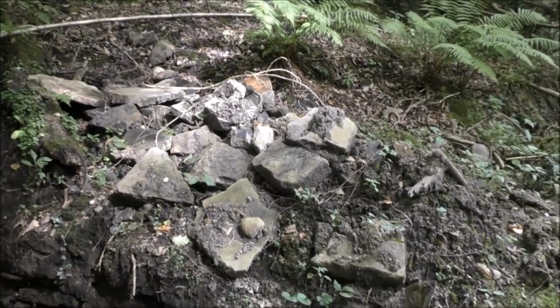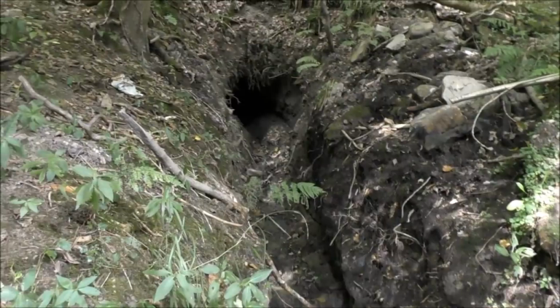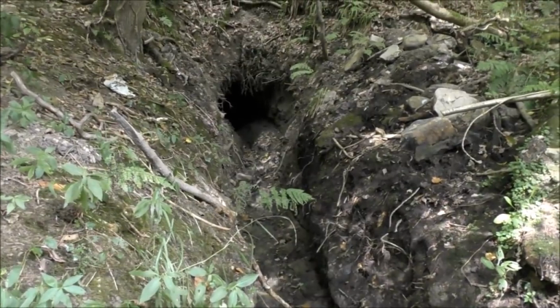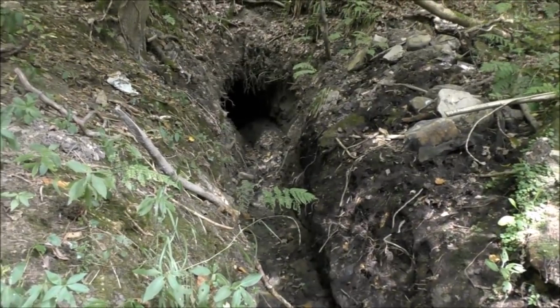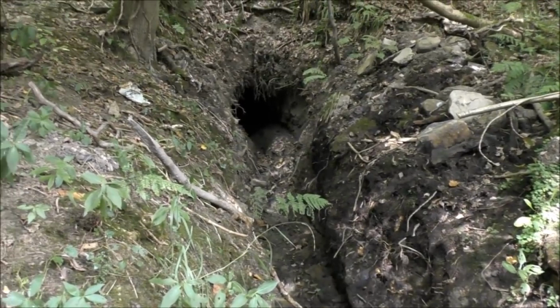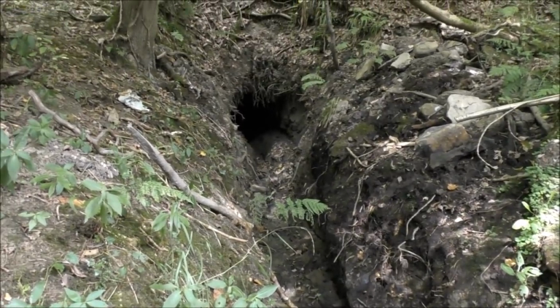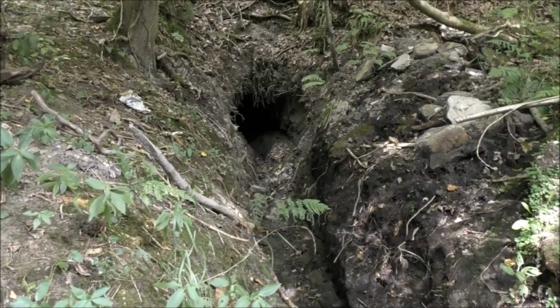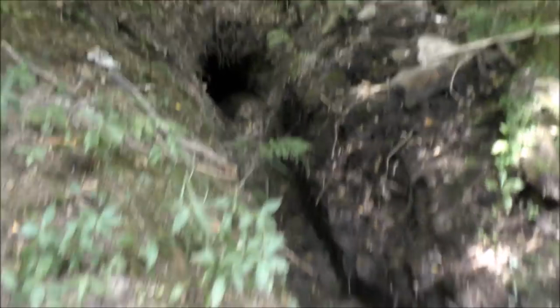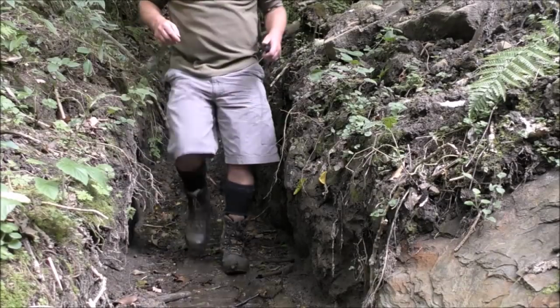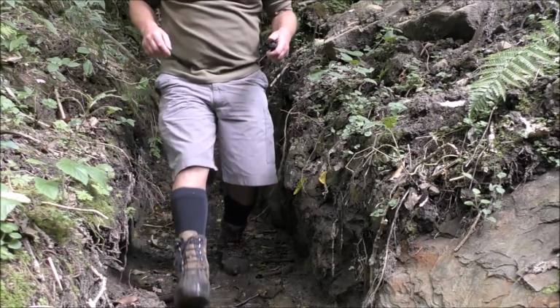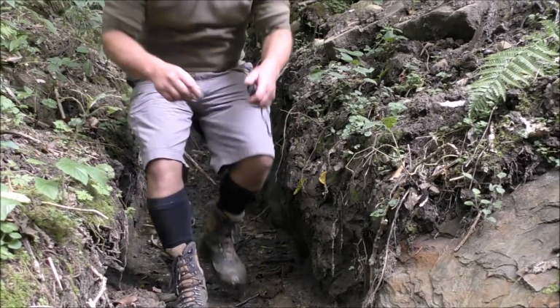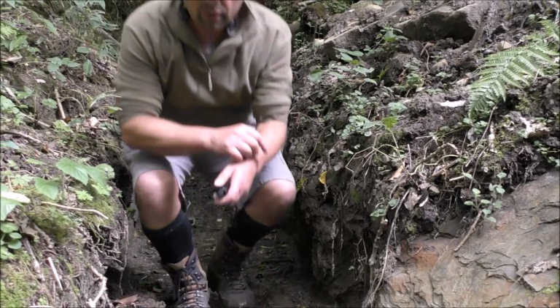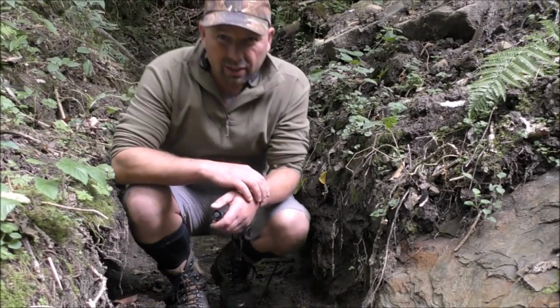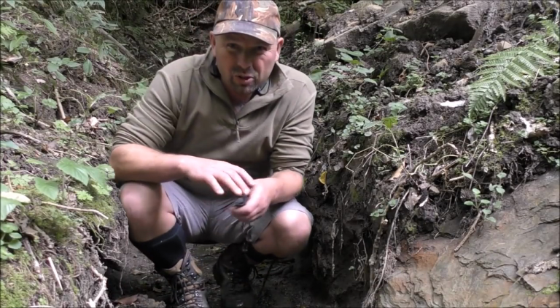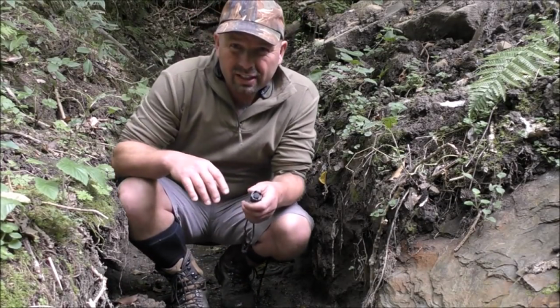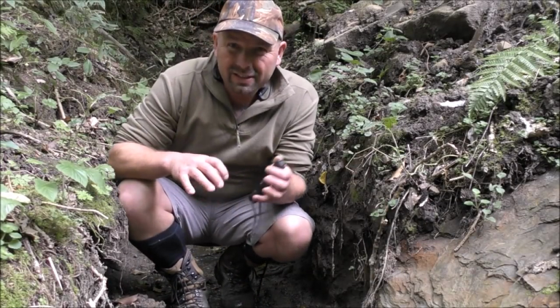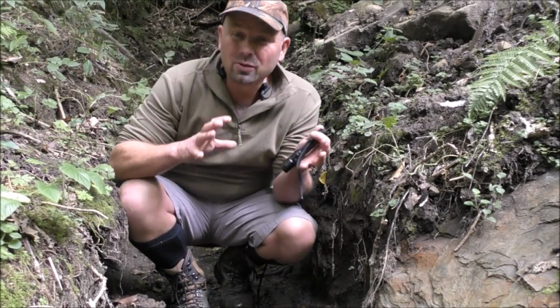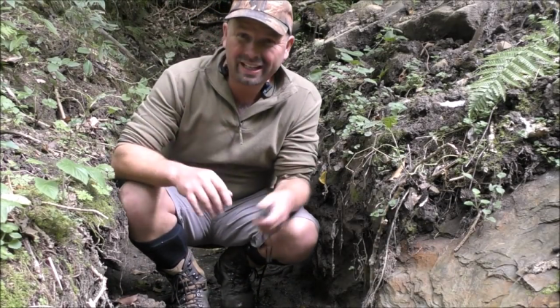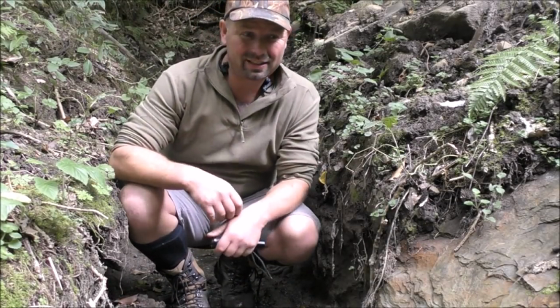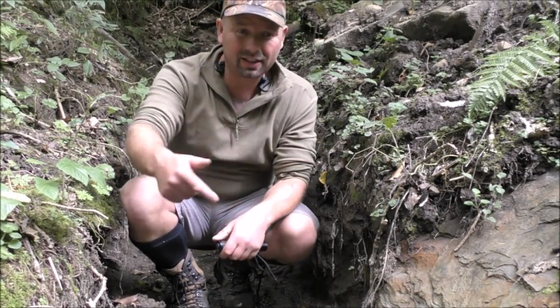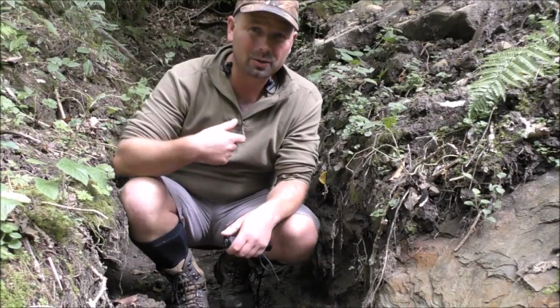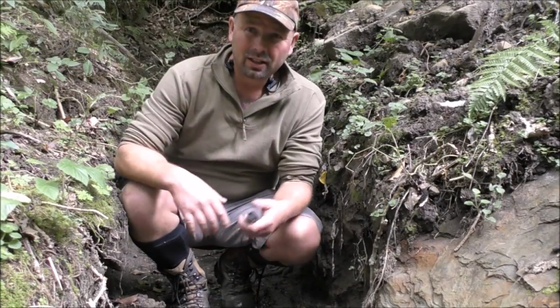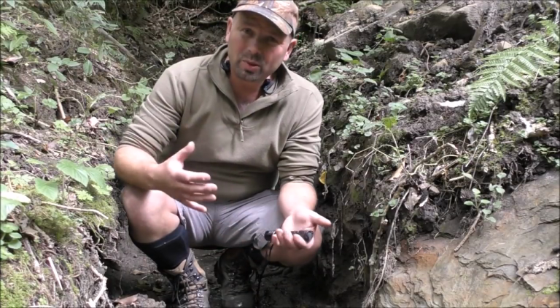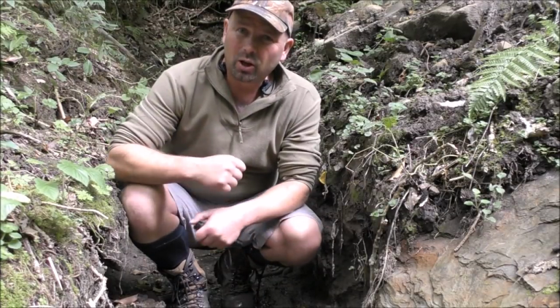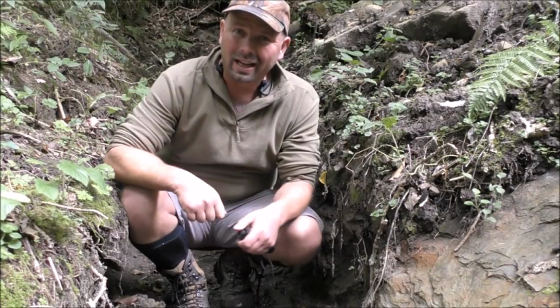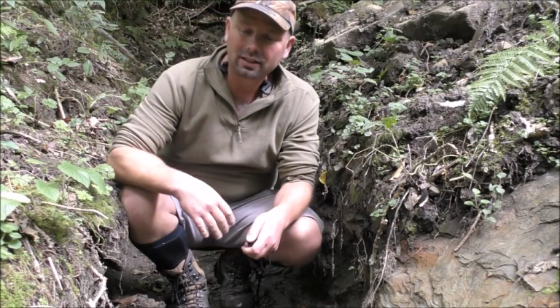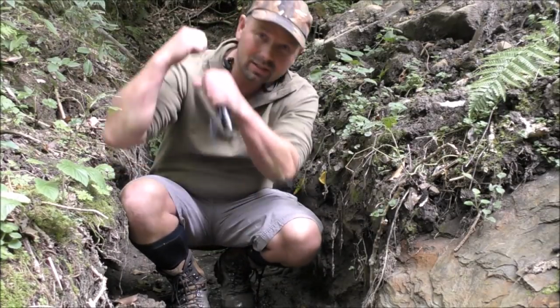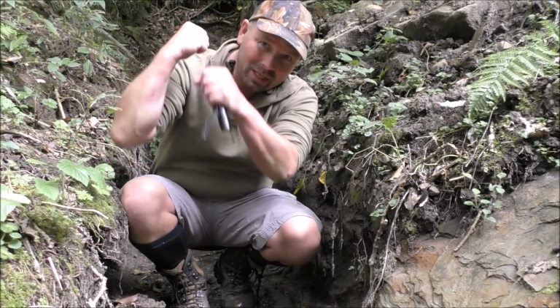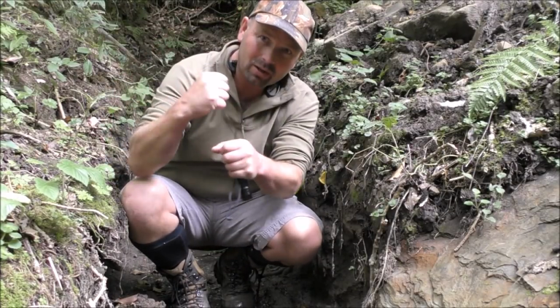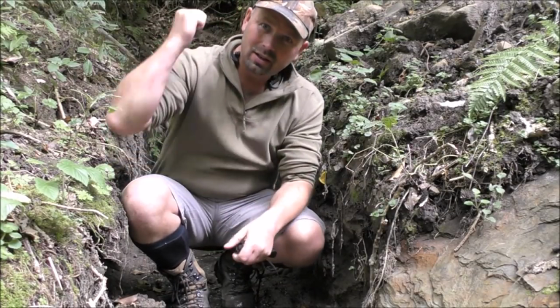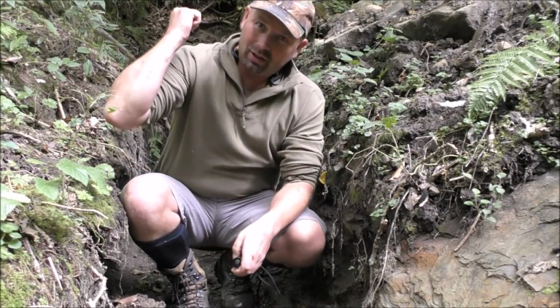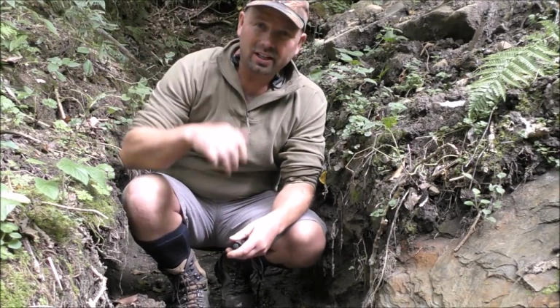What an ultra creepy place. God, that must have taken literally weeks to dig this out — it's all been dug out by hand. See the spade marks along the side.